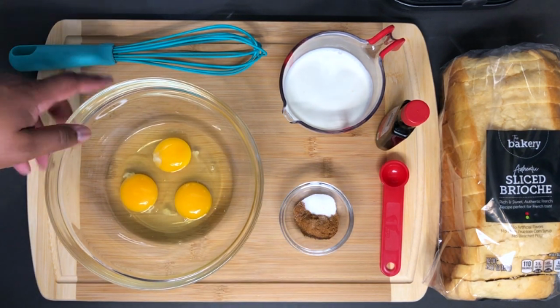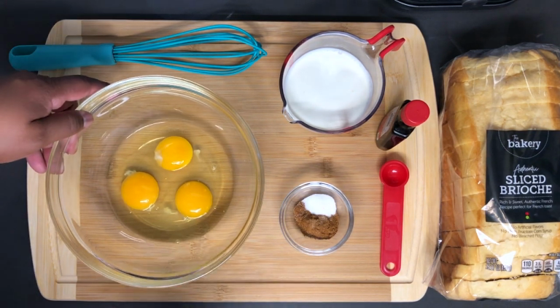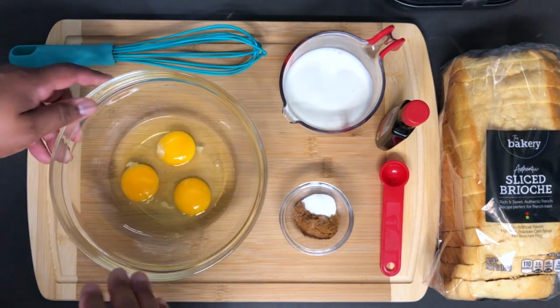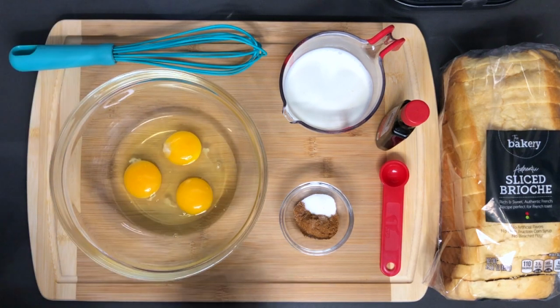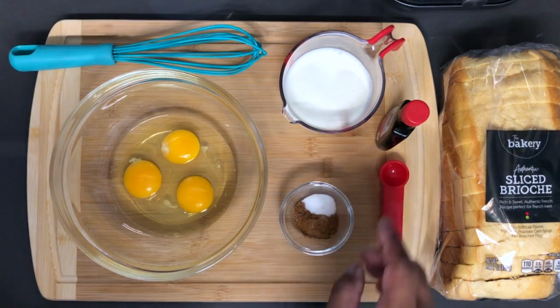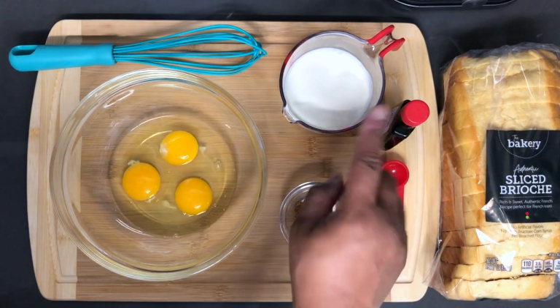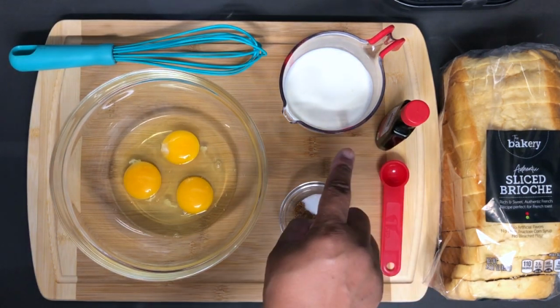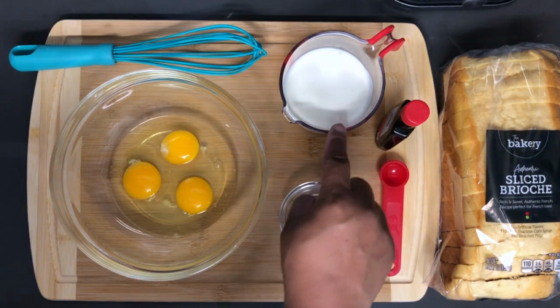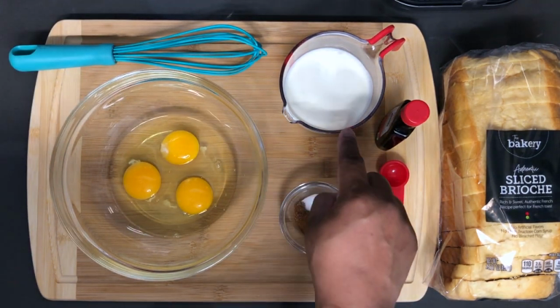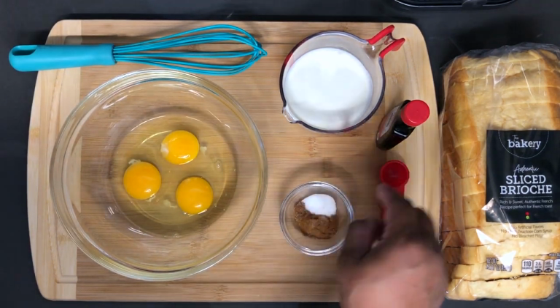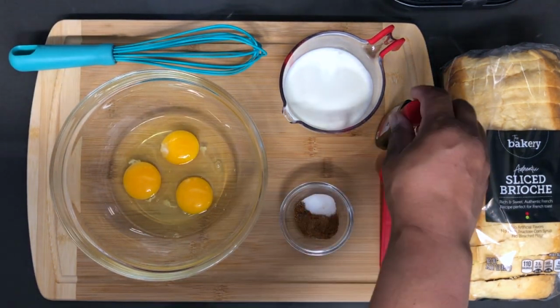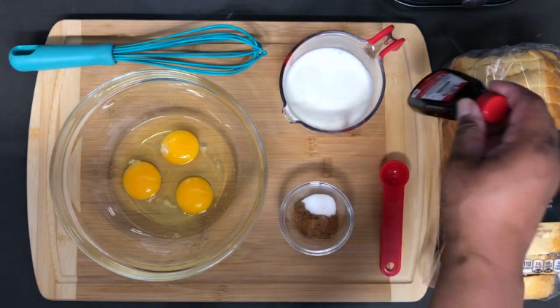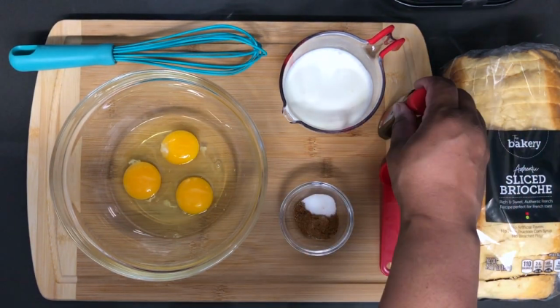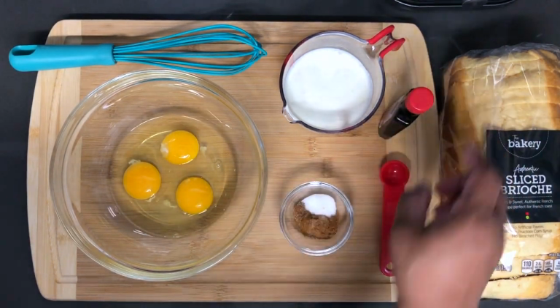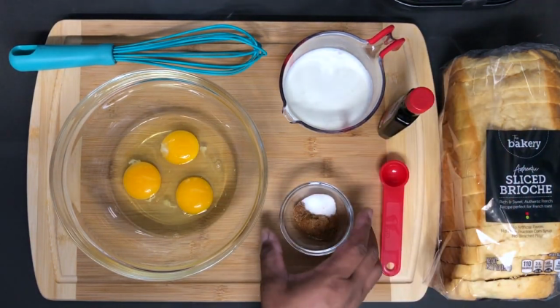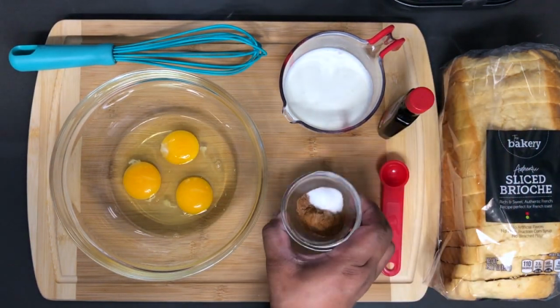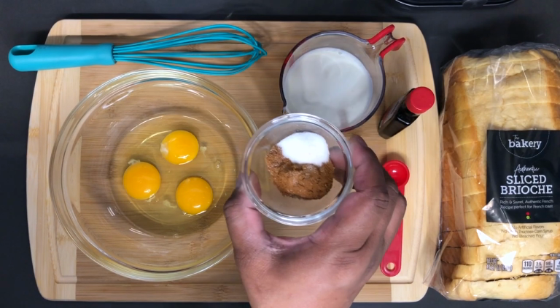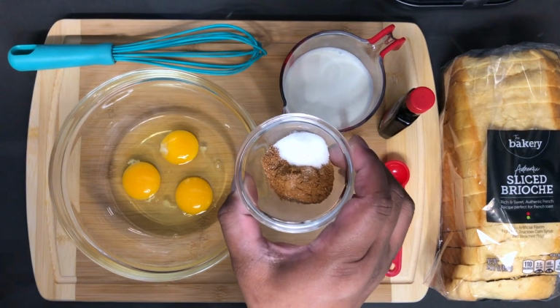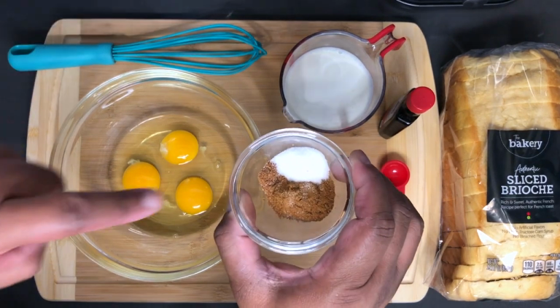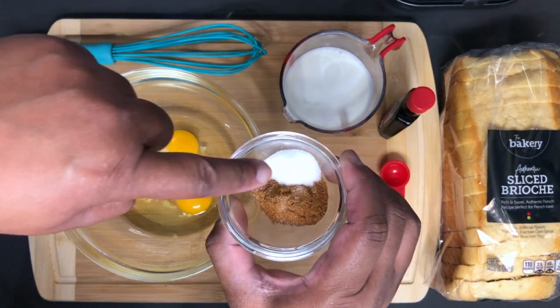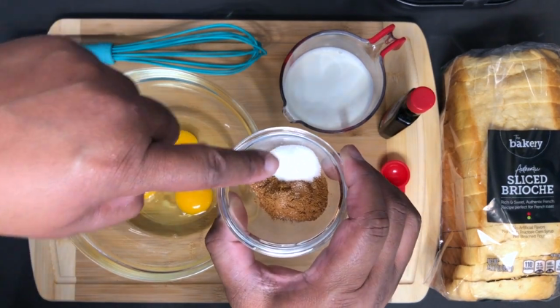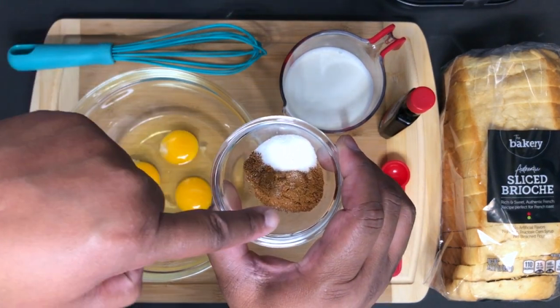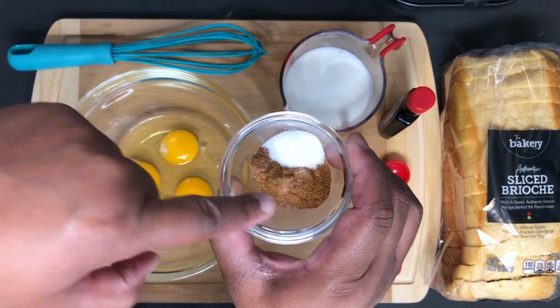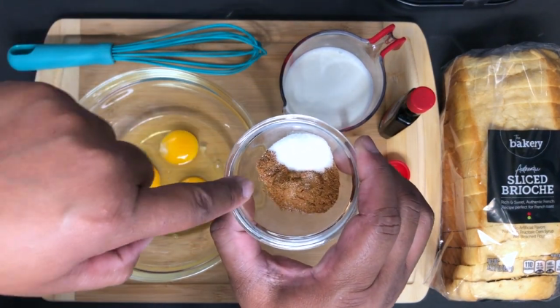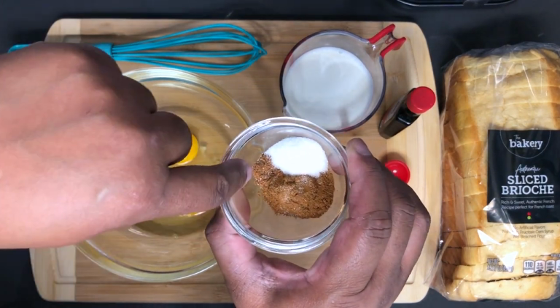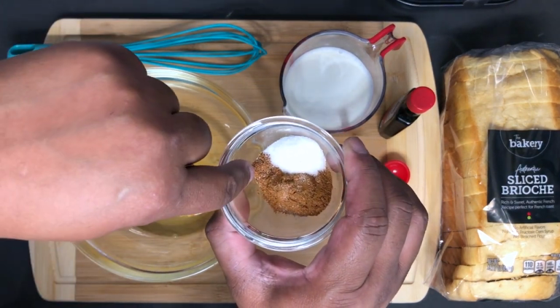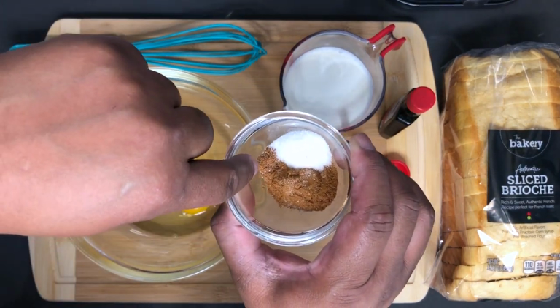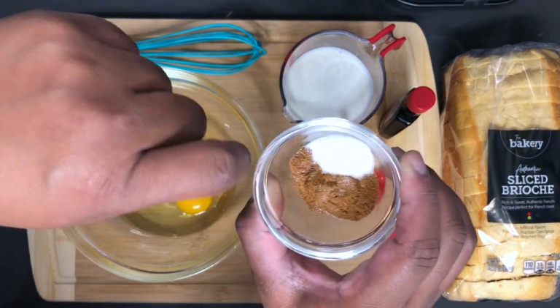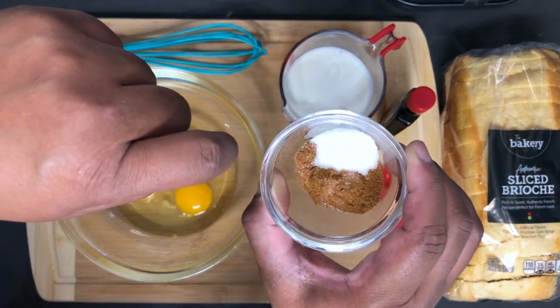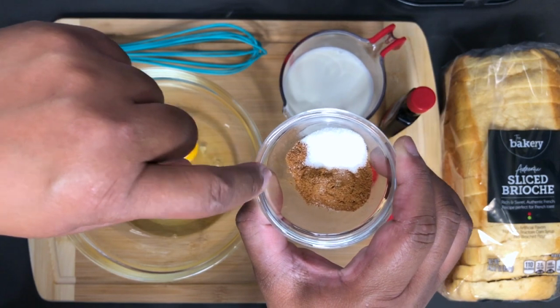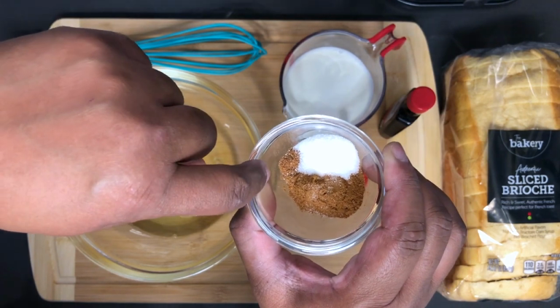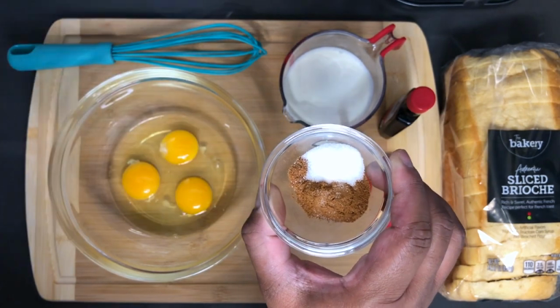So here I have three eggs, heavy cream, some vanilla, and here I have my sugar, cinnamon, and over here — it's a small amount — but there's some nutmeg.